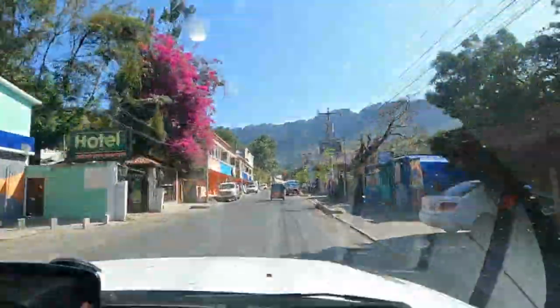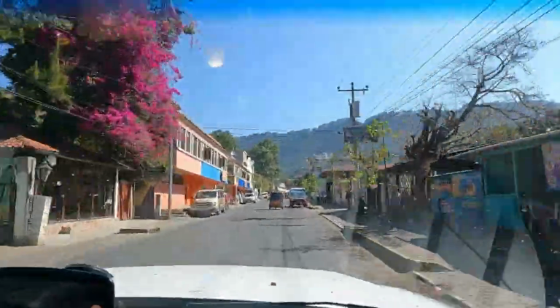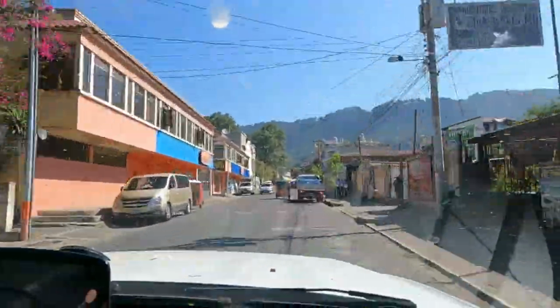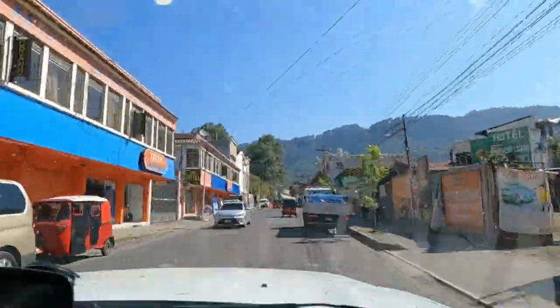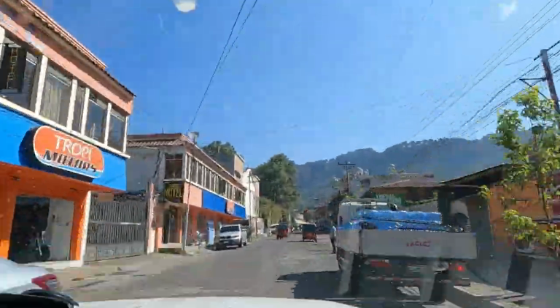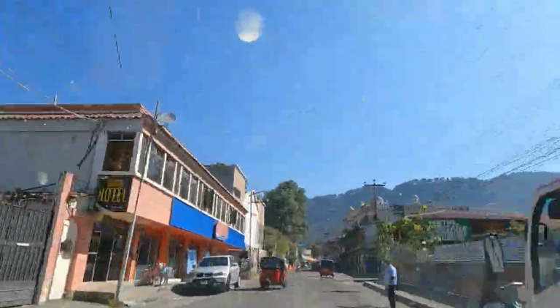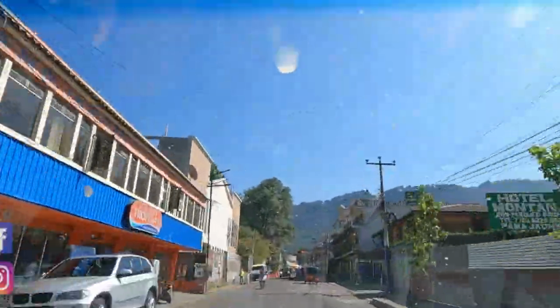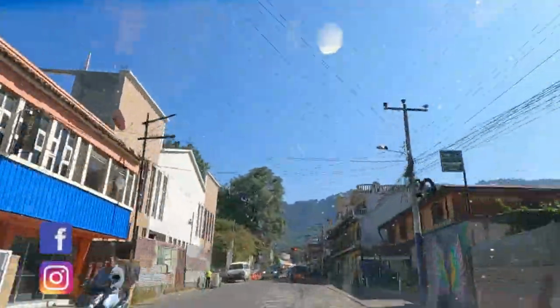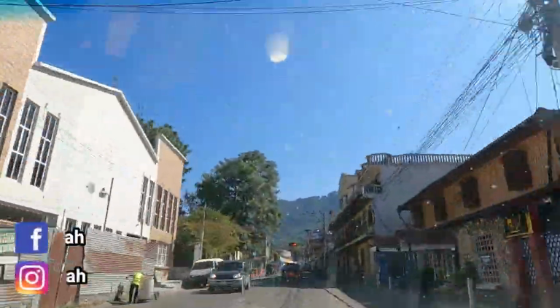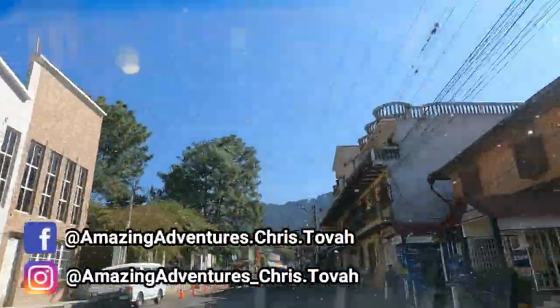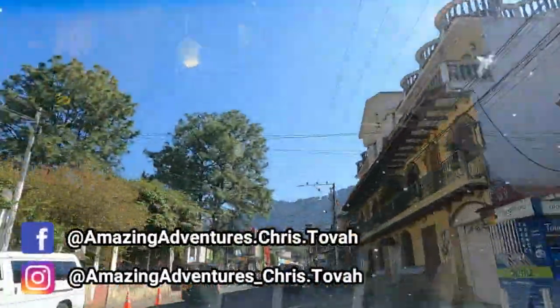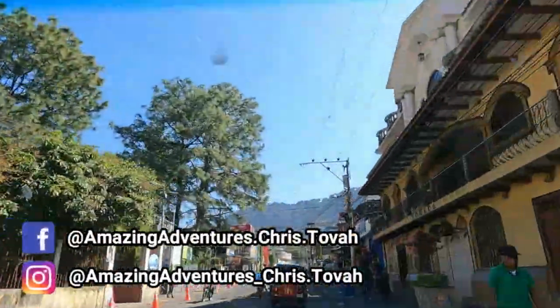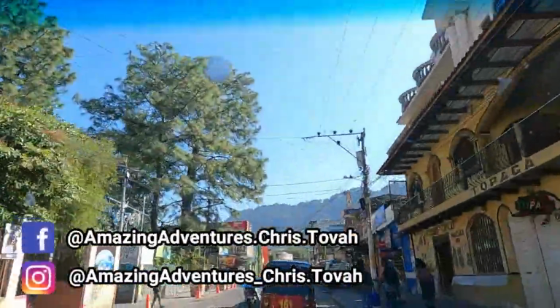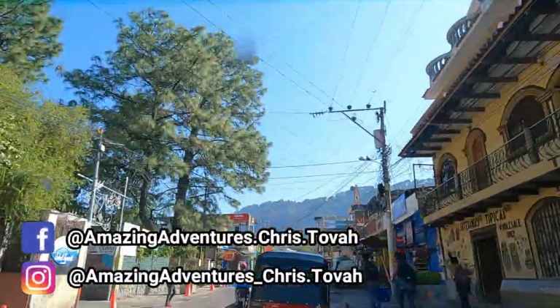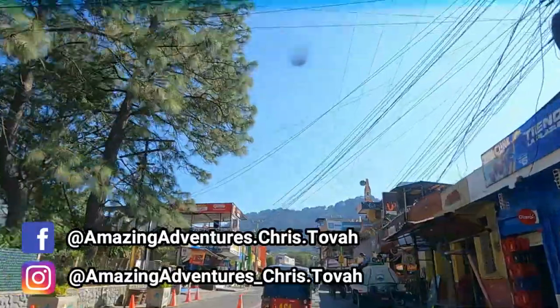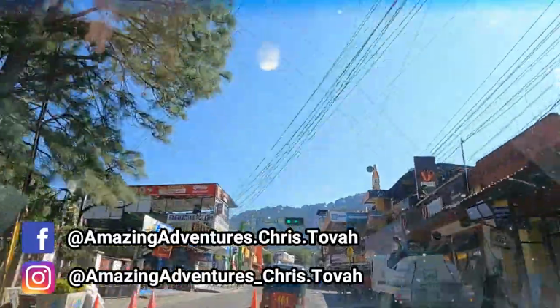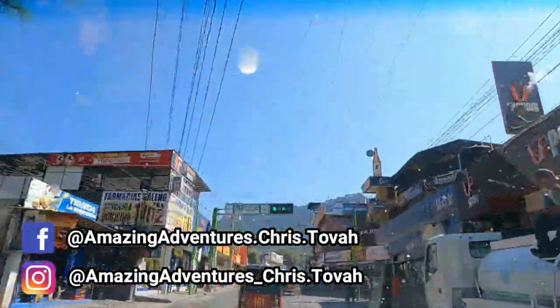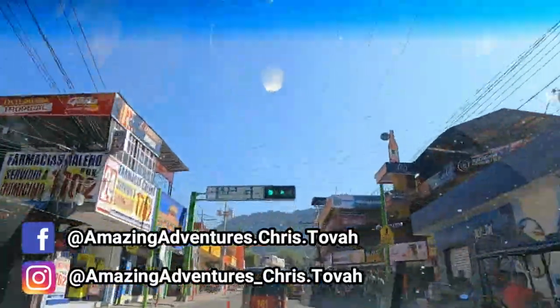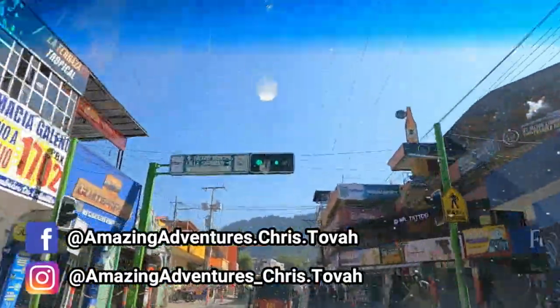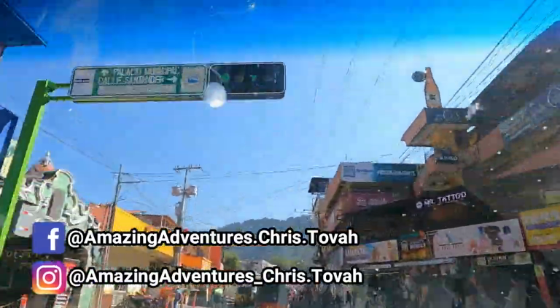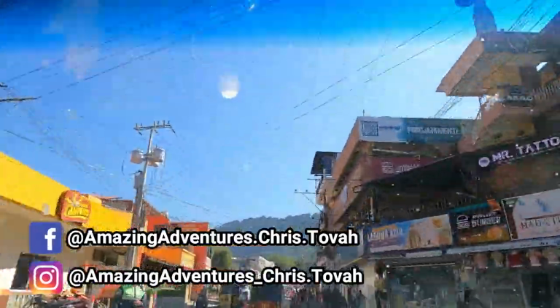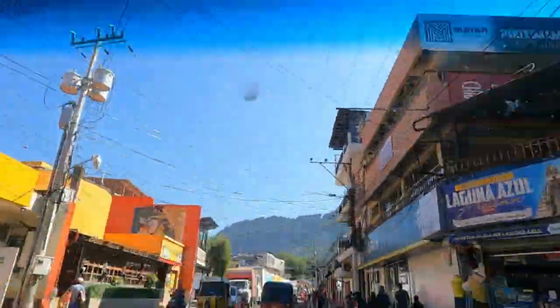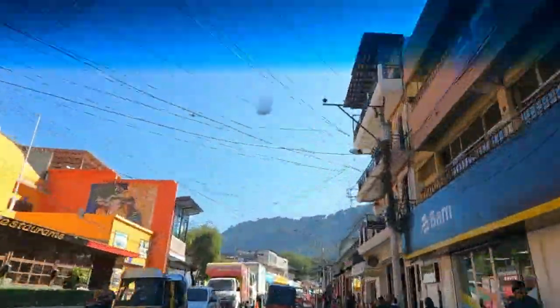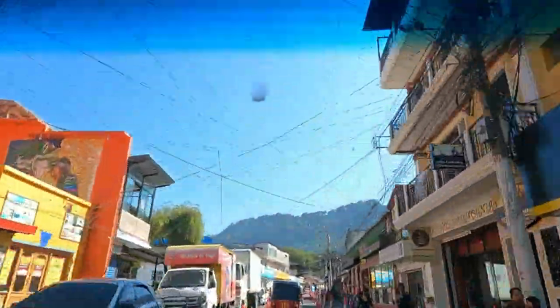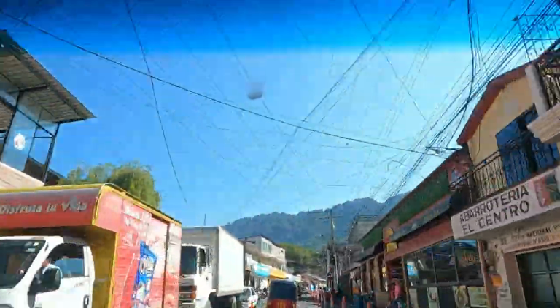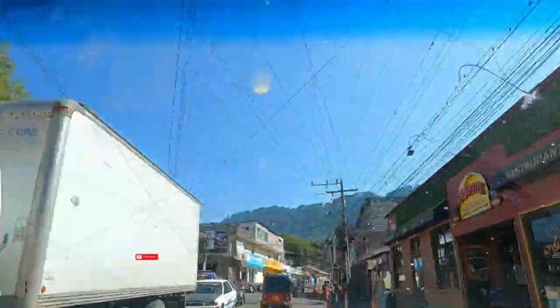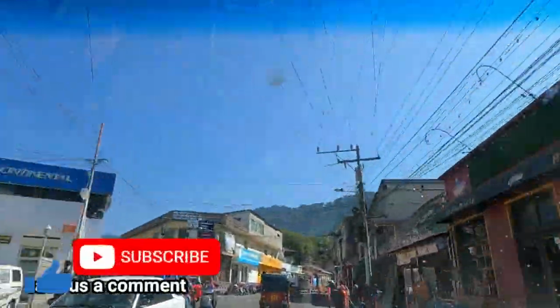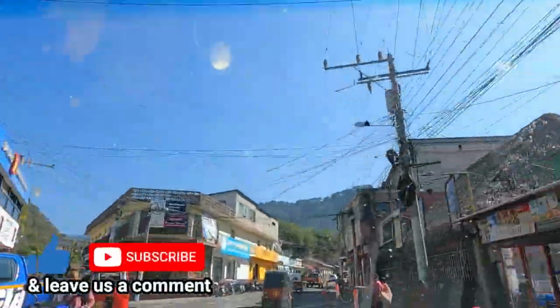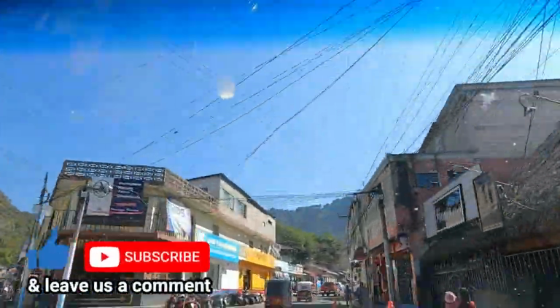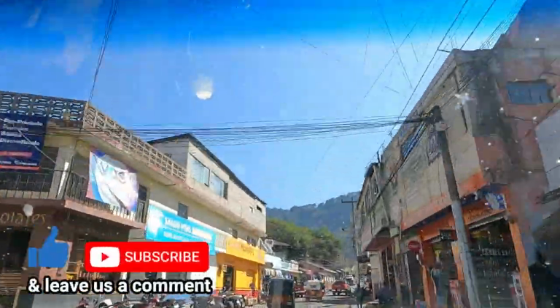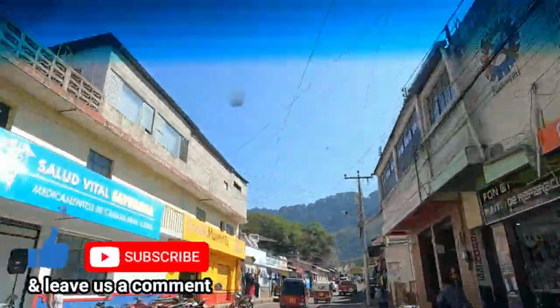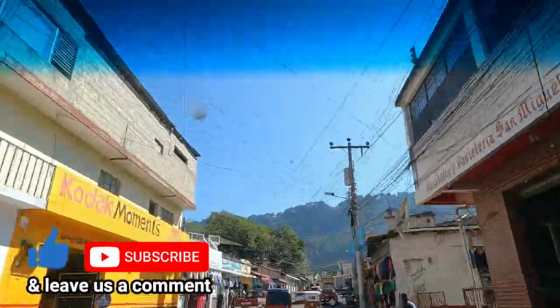We're back on the road again after spending two glorious days camping at Lake Atitlán. We are driving through windy mountain roads as we make our way to Antigua.